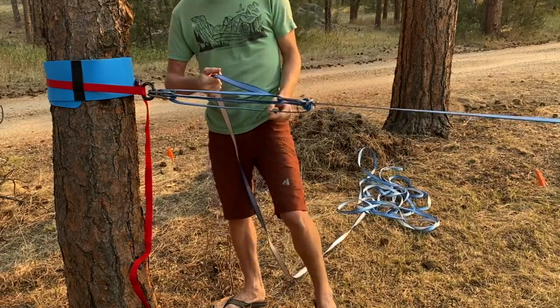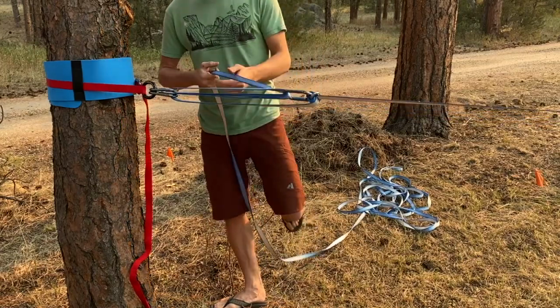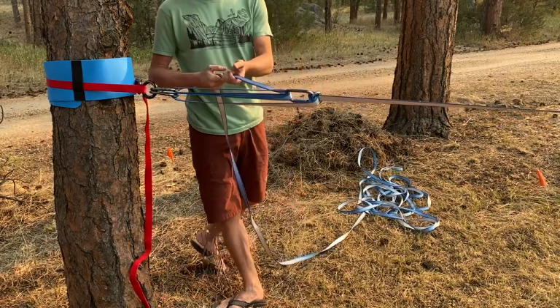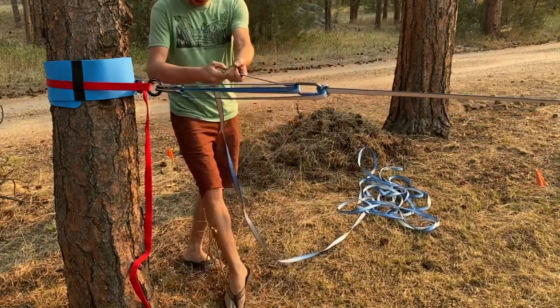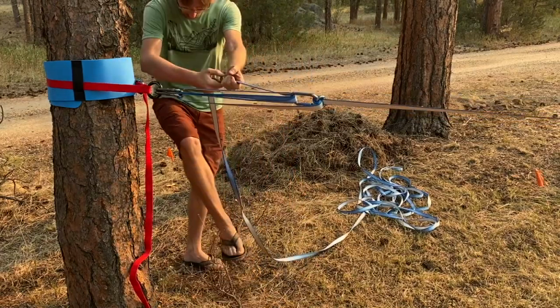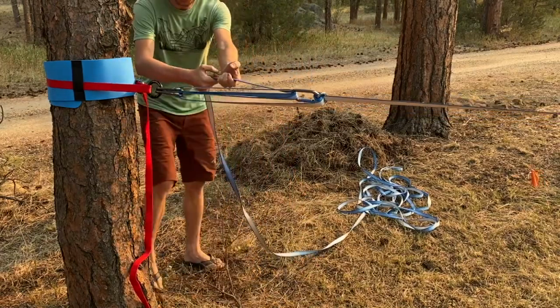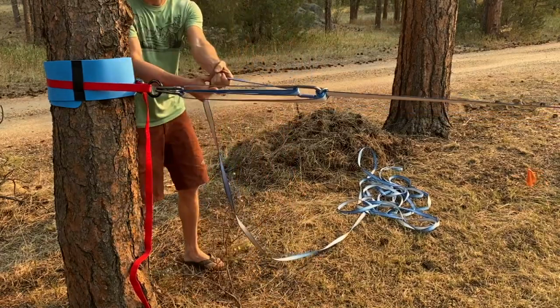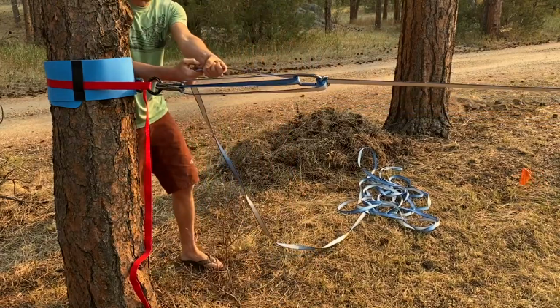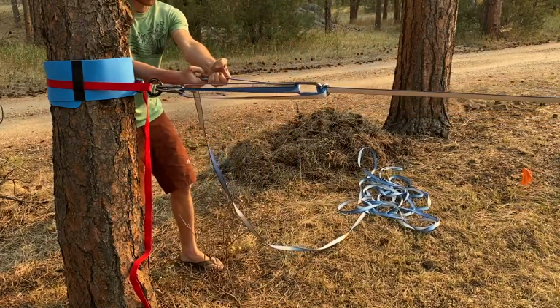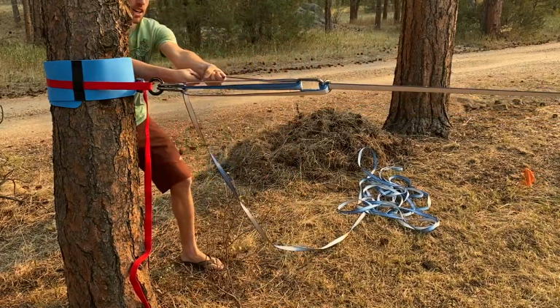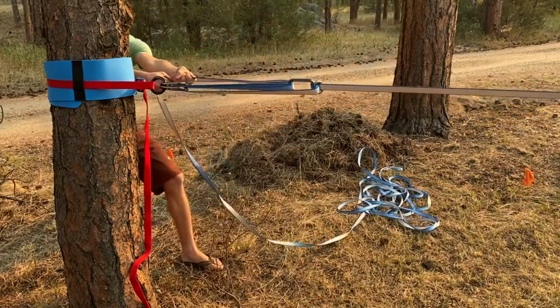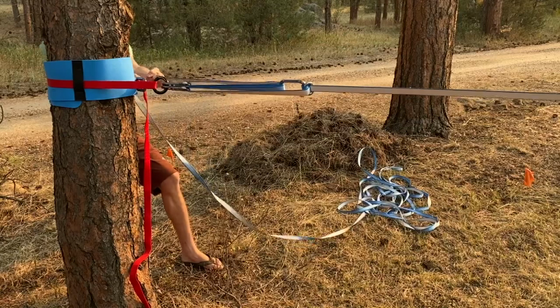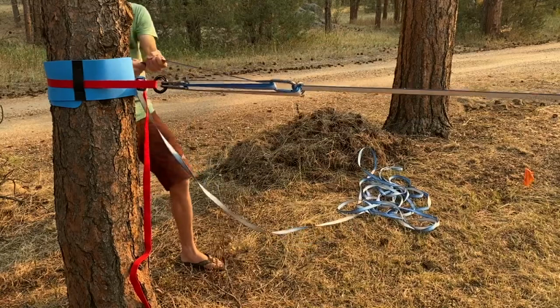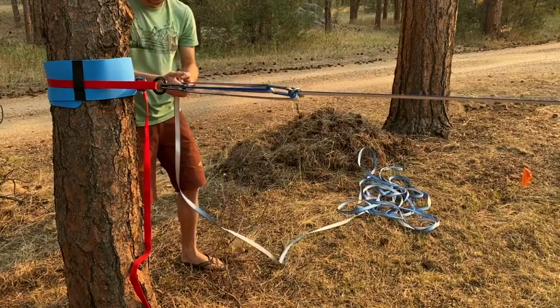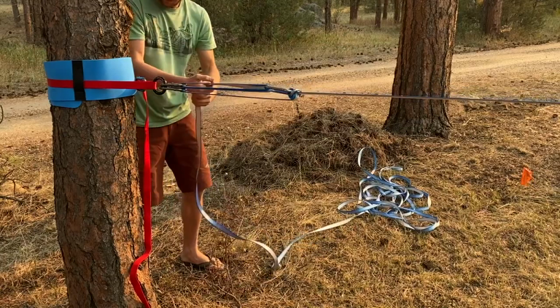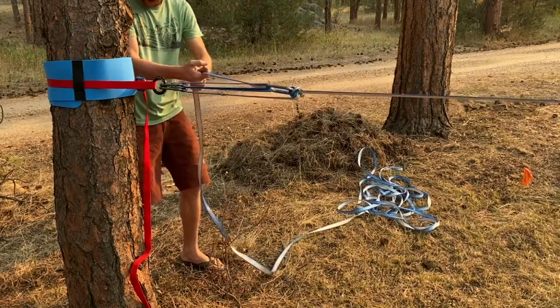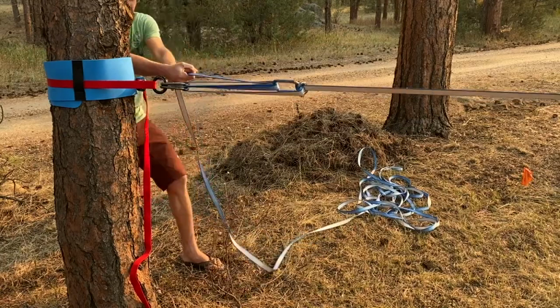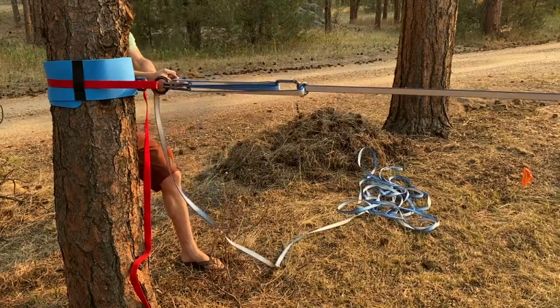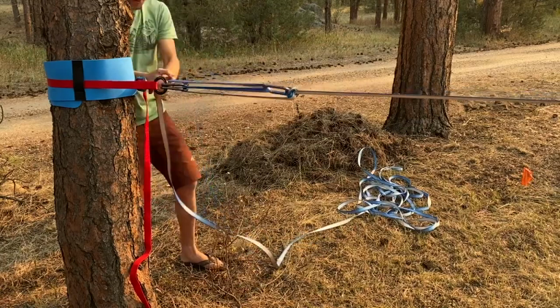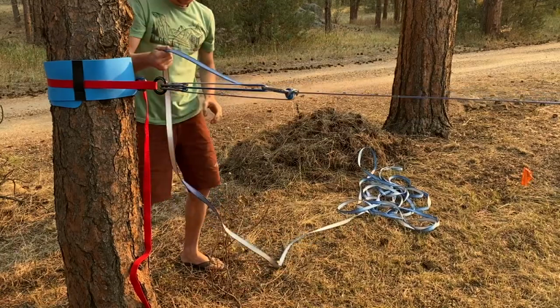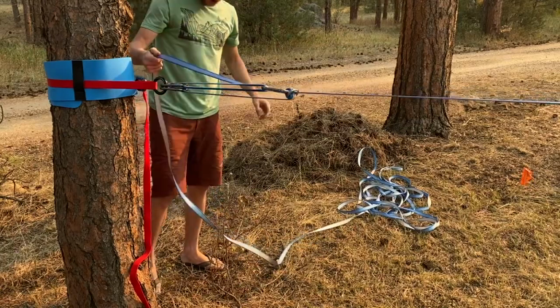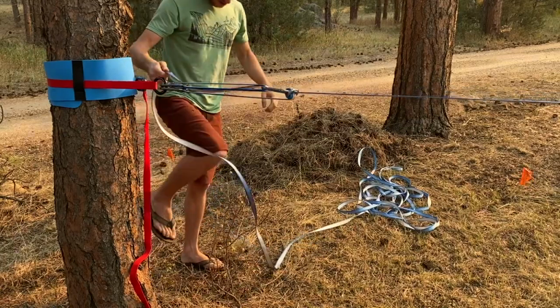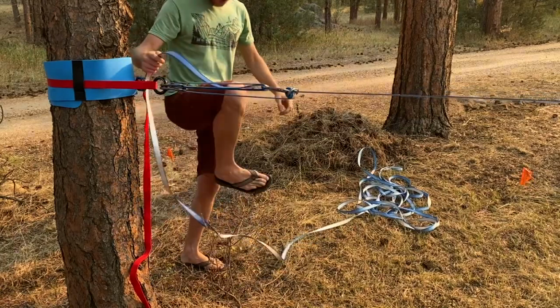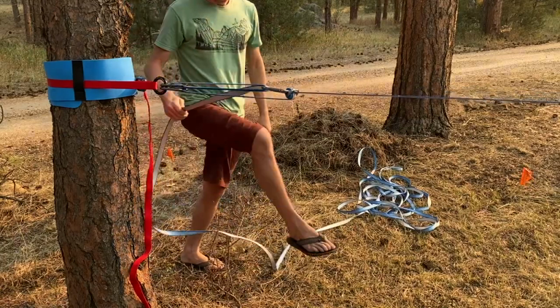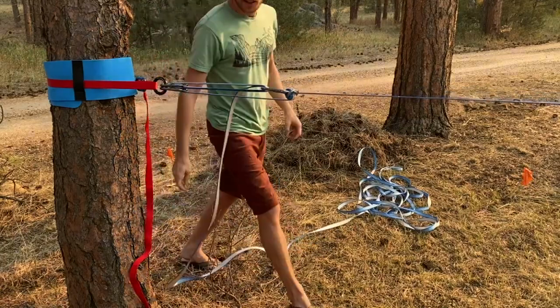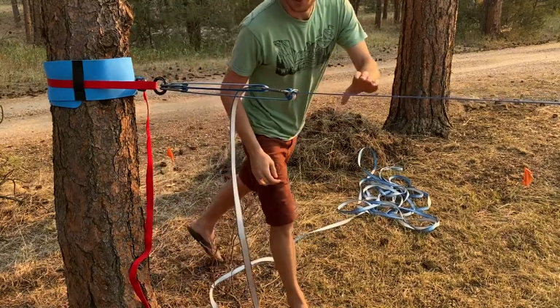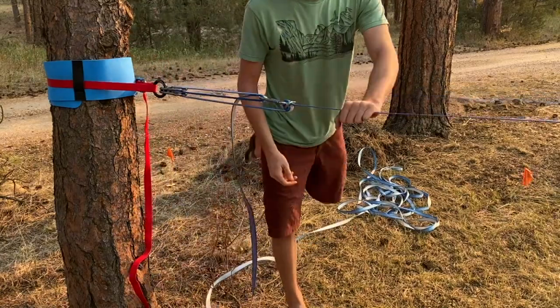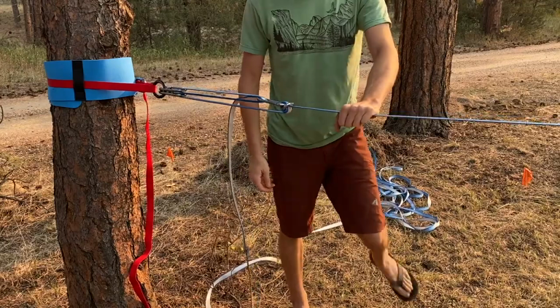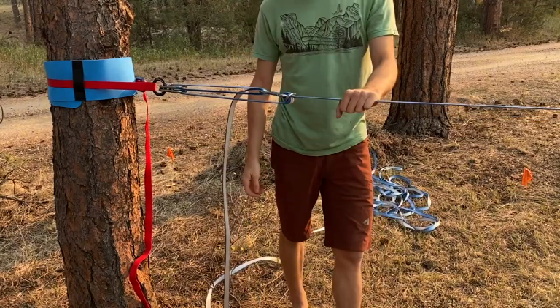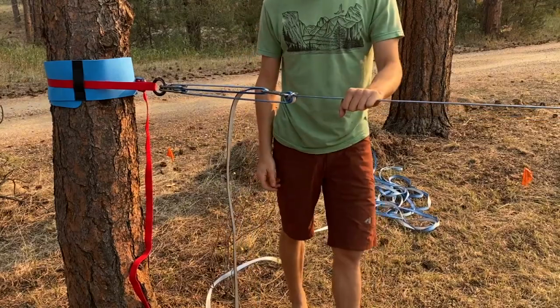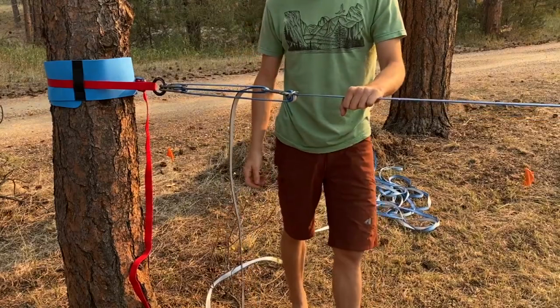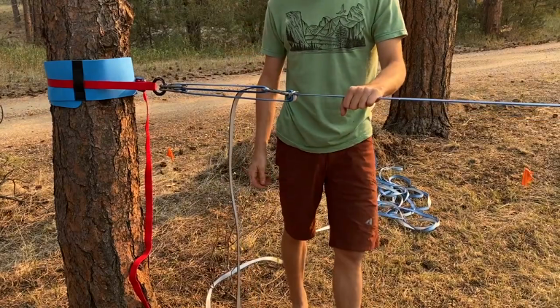Now we can position ourselves behind the tree and pull tension. Once that's hard, we can install the multiplier.